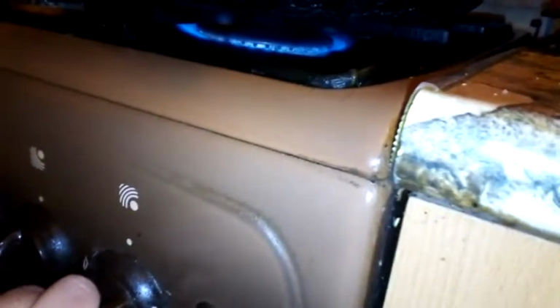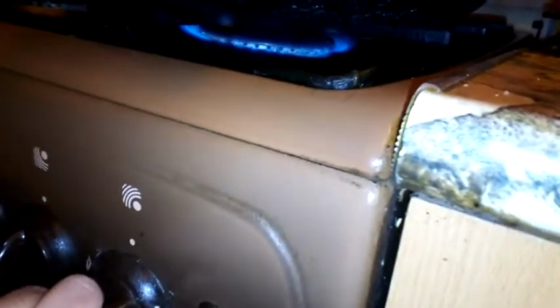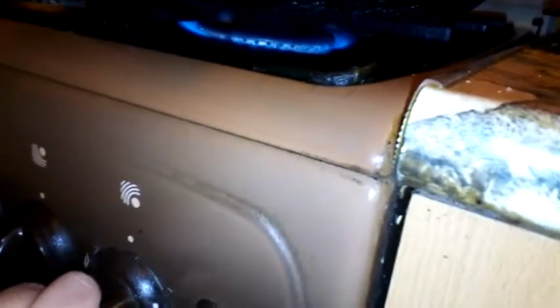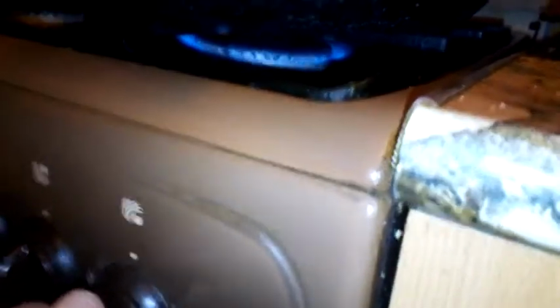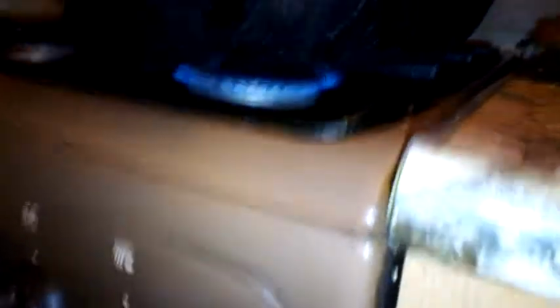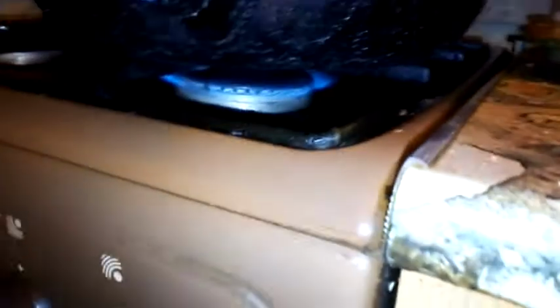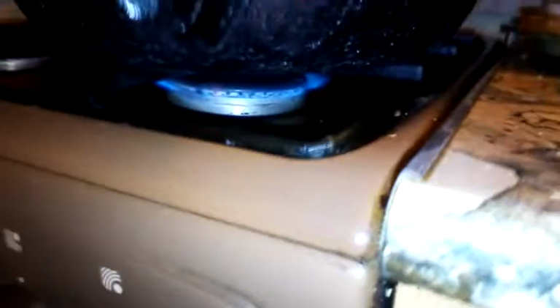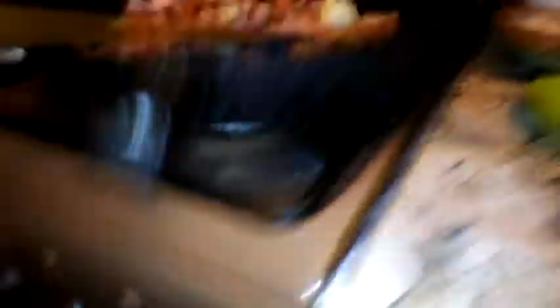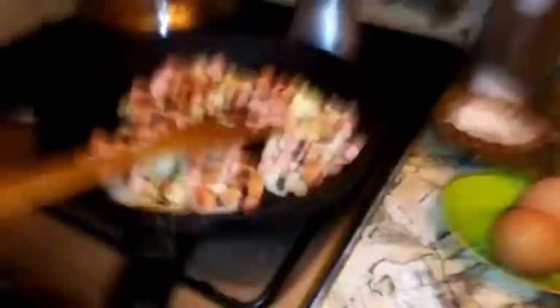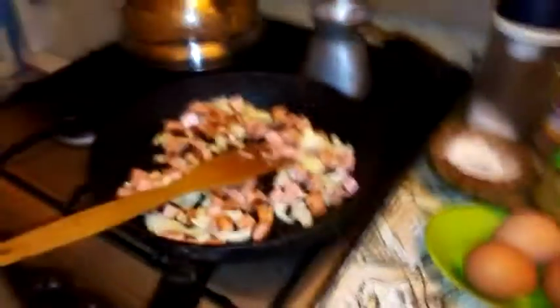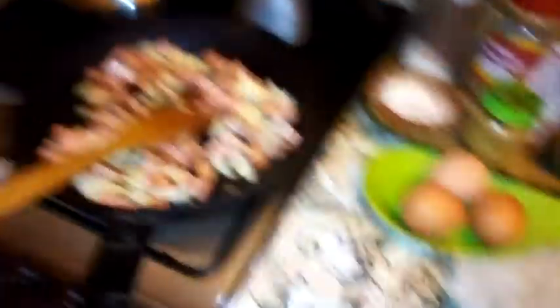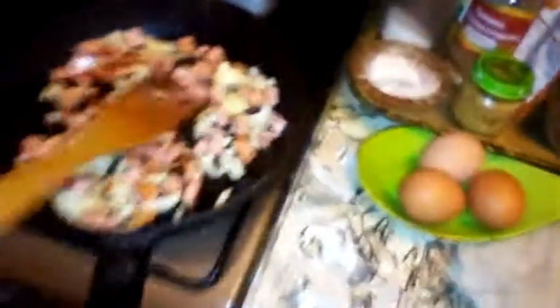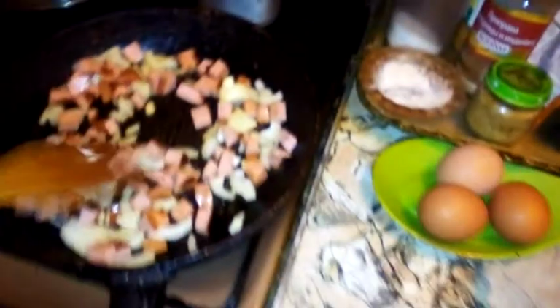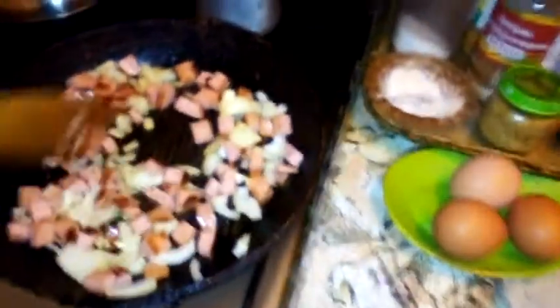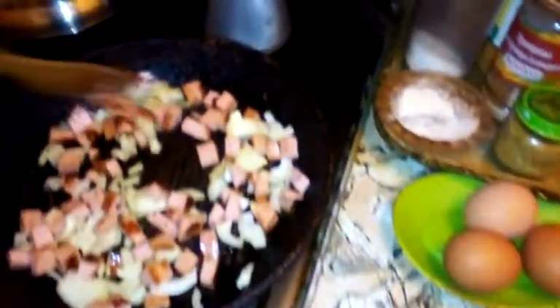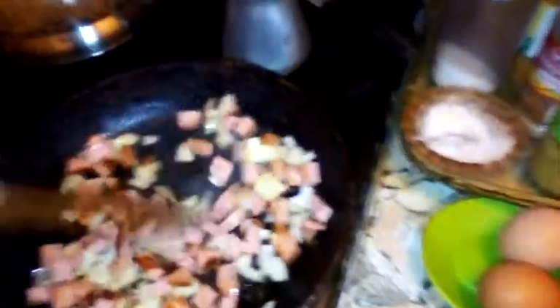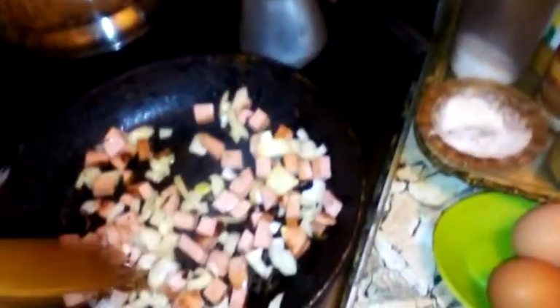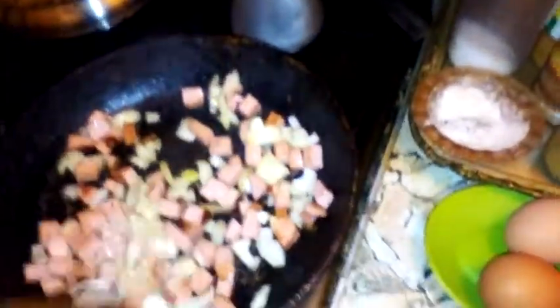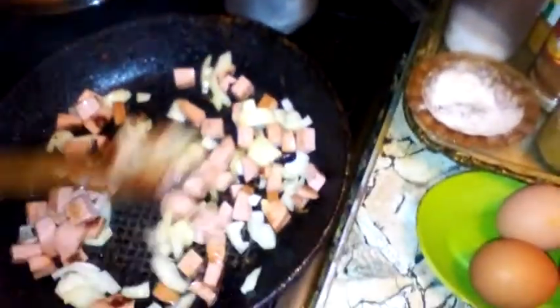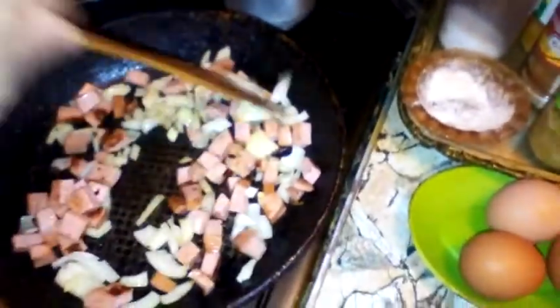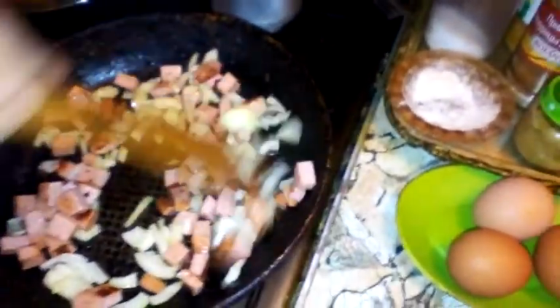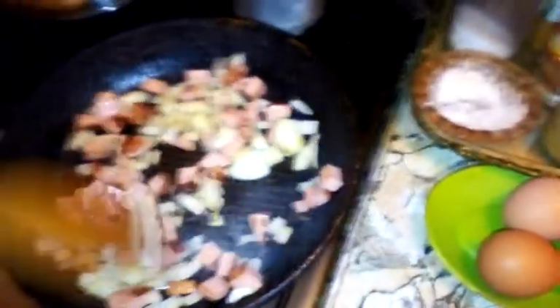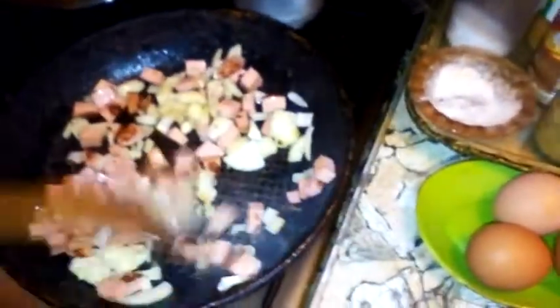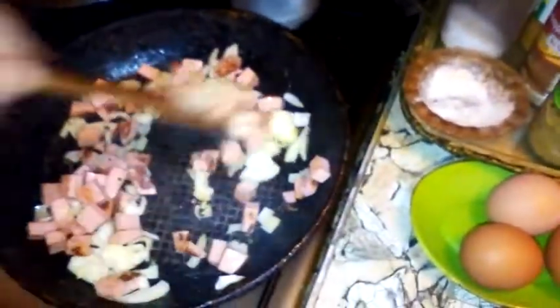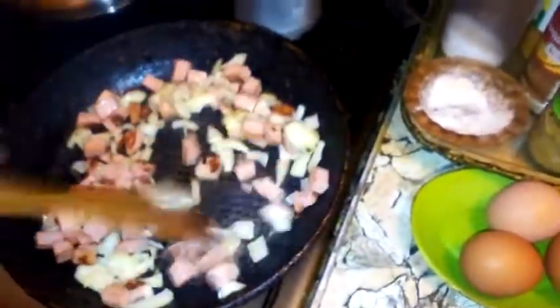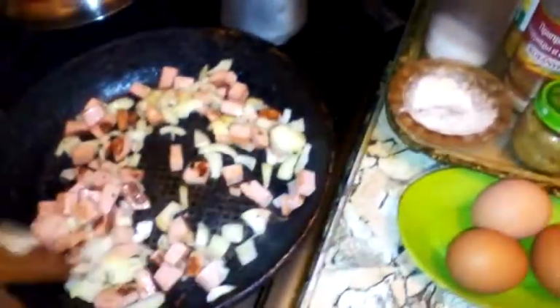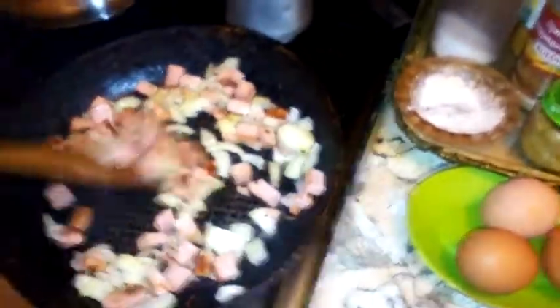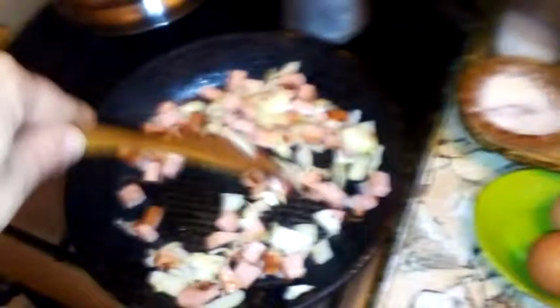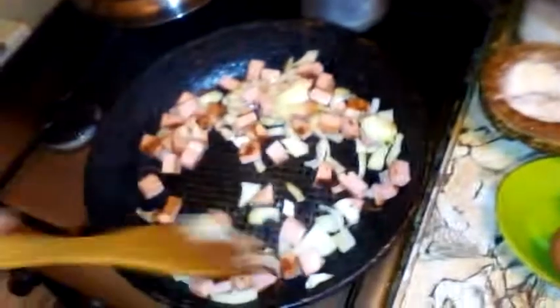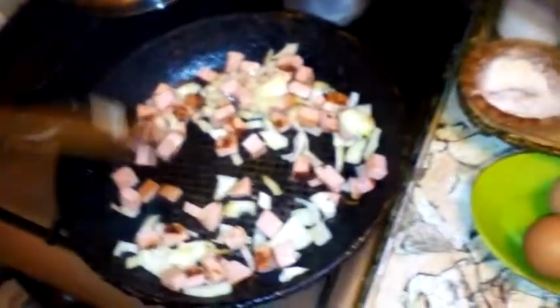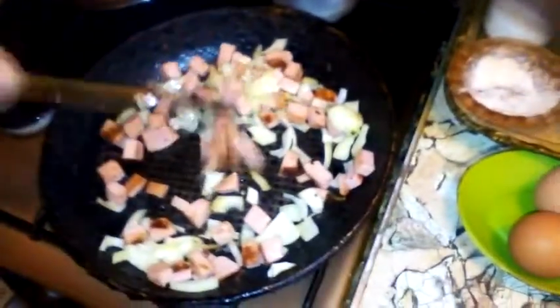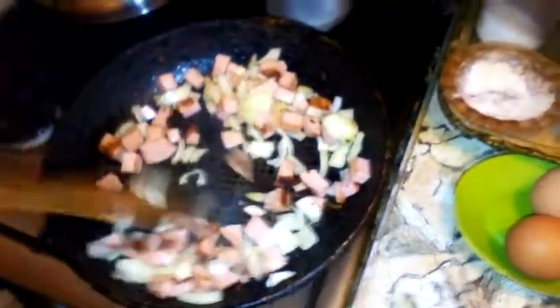Mix it up — nice and hot. Let's see here. Adjust the heat, make it a little bit lower.